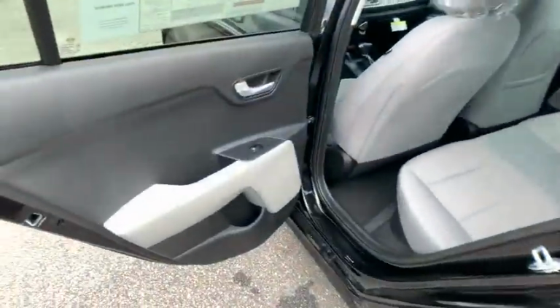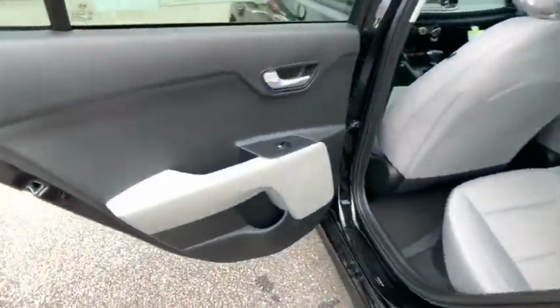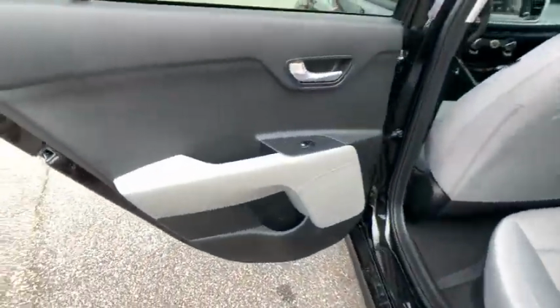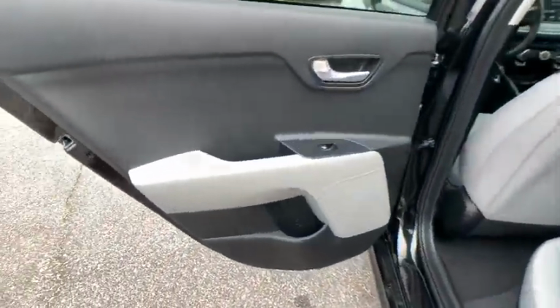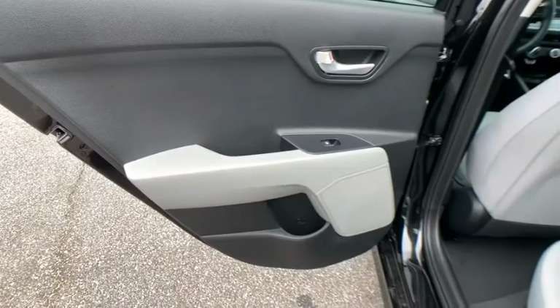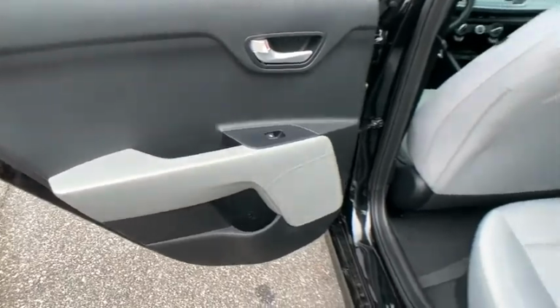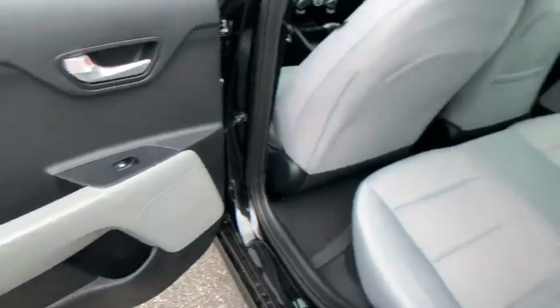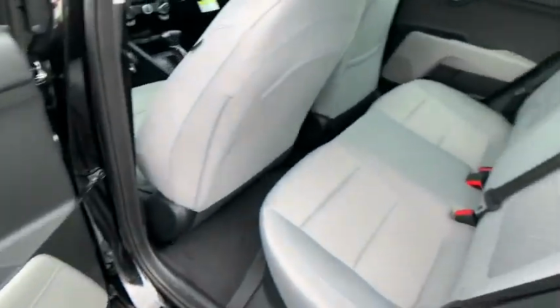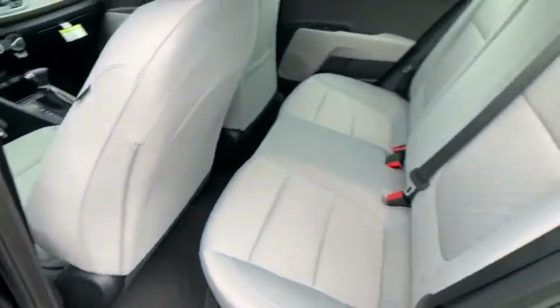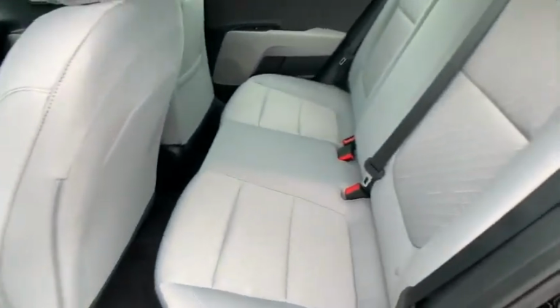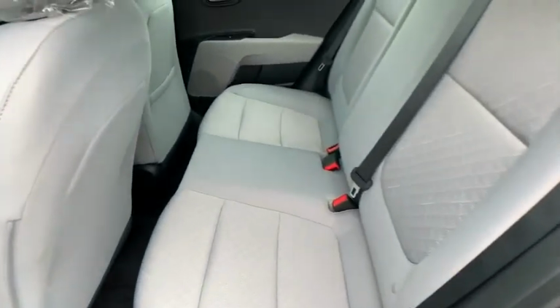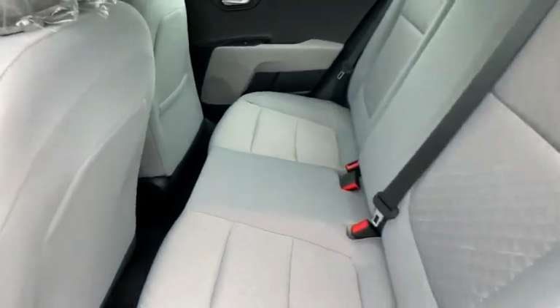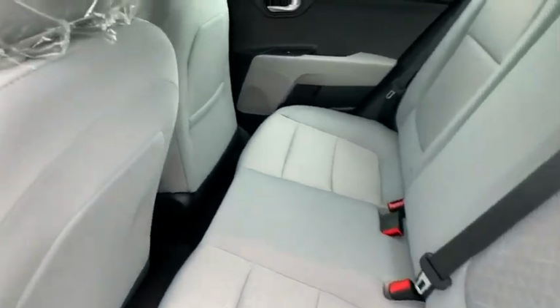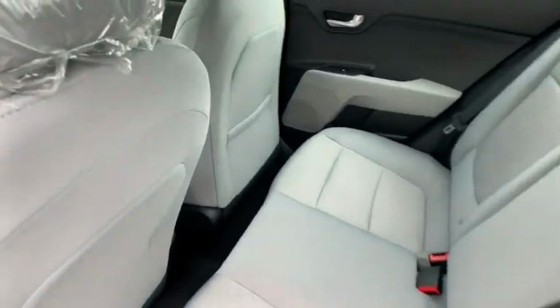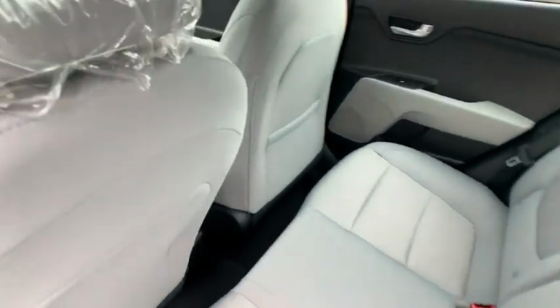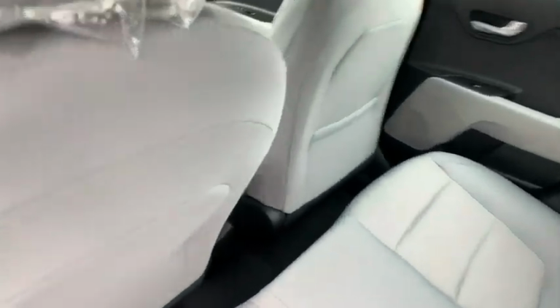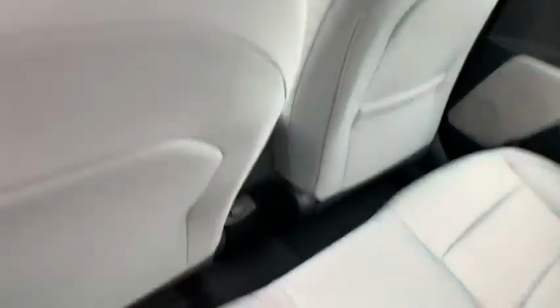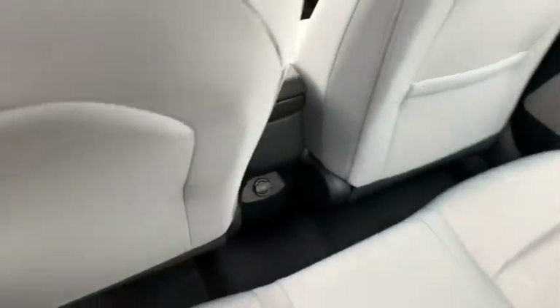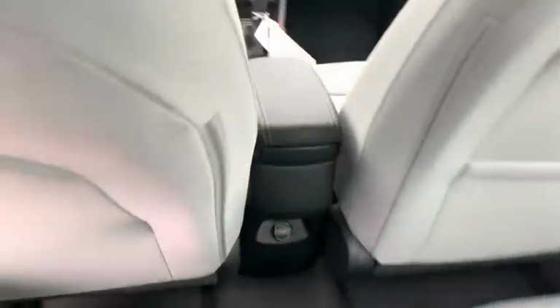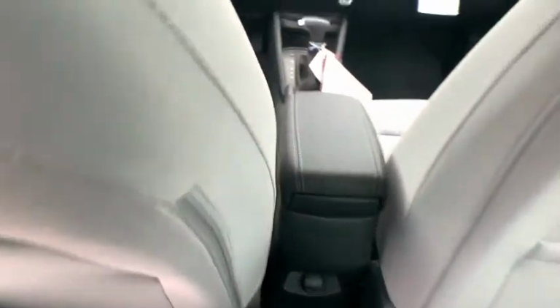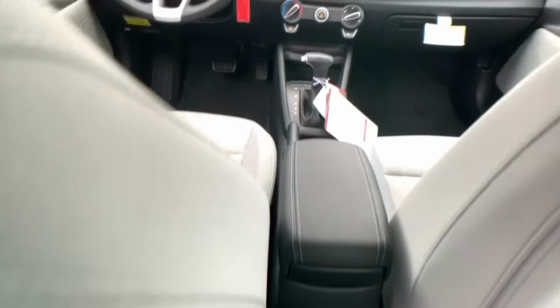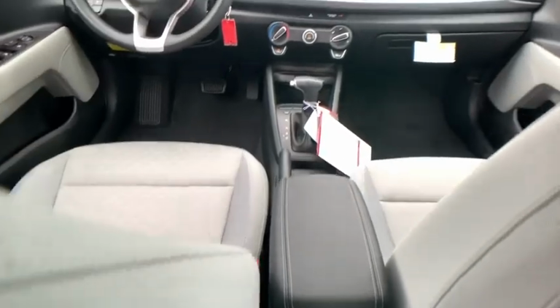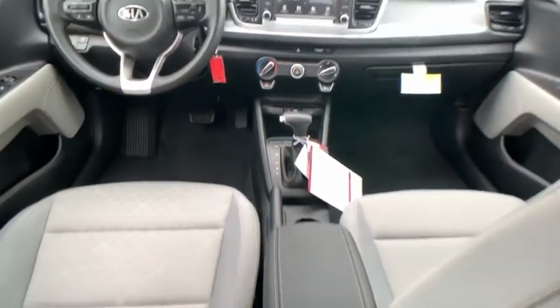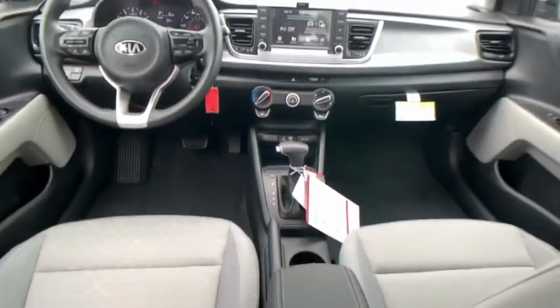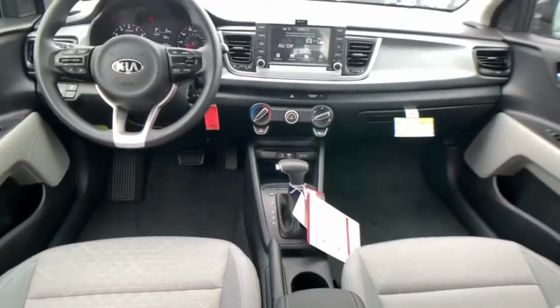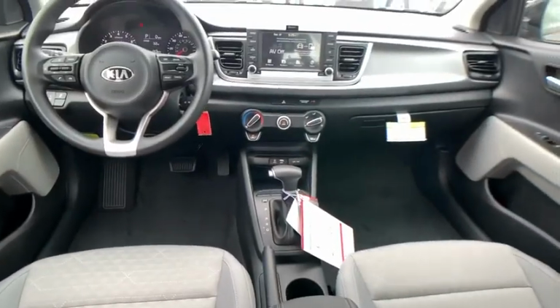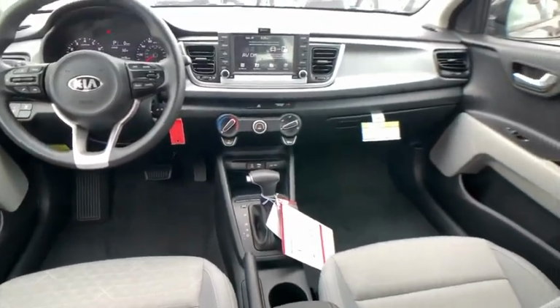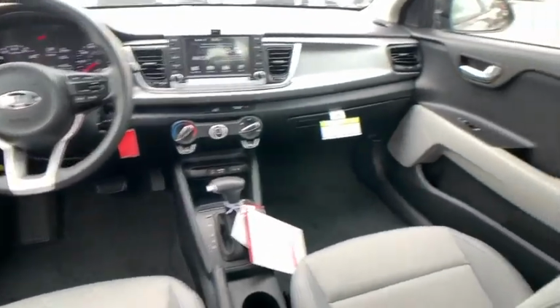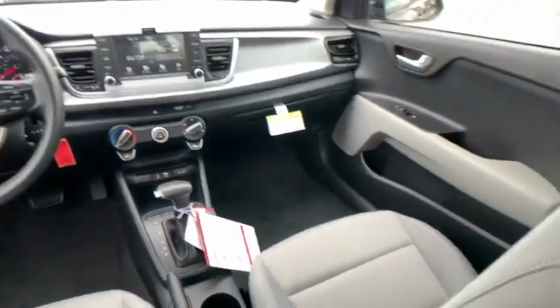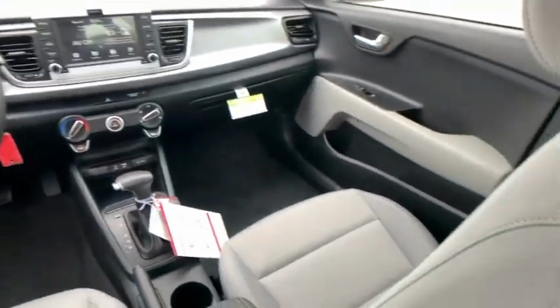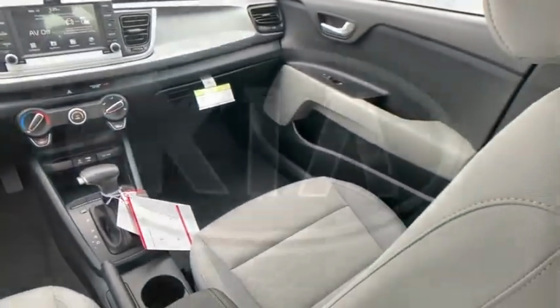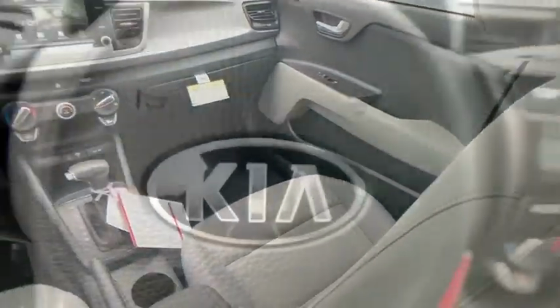Remote keyless entry, tachometer, cloth seat trim, front bucket seats, front reading lamps, tilt steering wheel, driver vanity mirror, passenger vanity mirror, speed control.